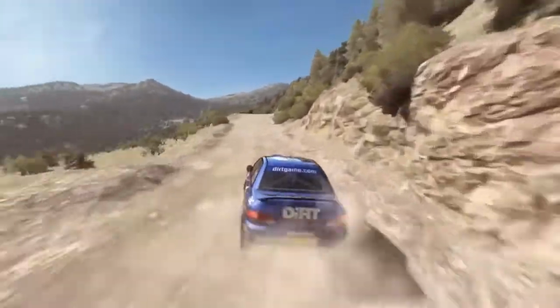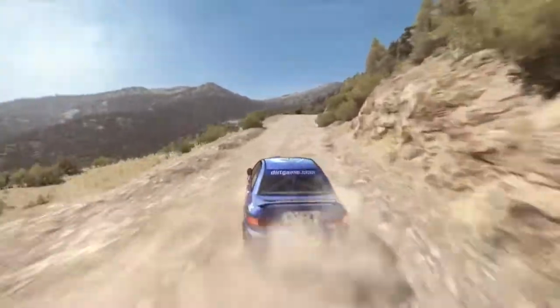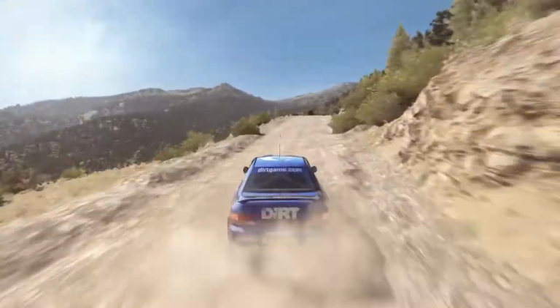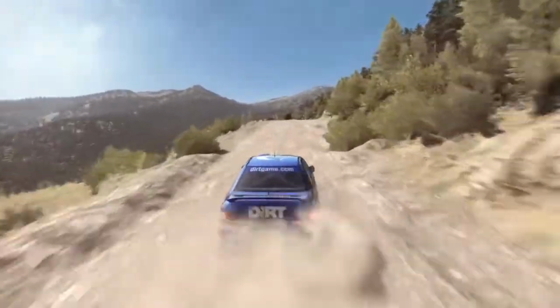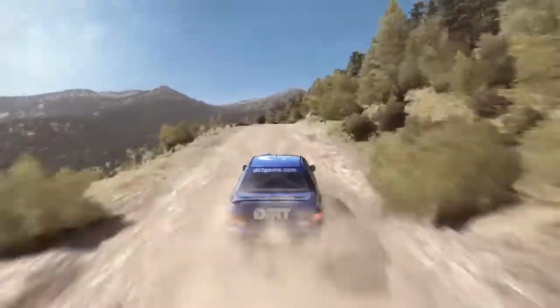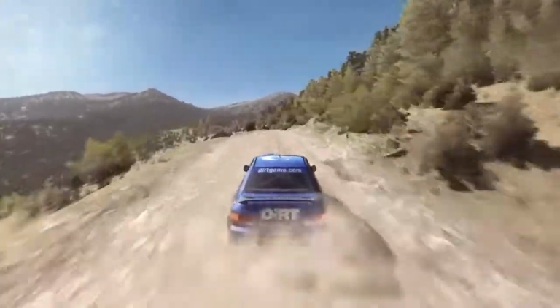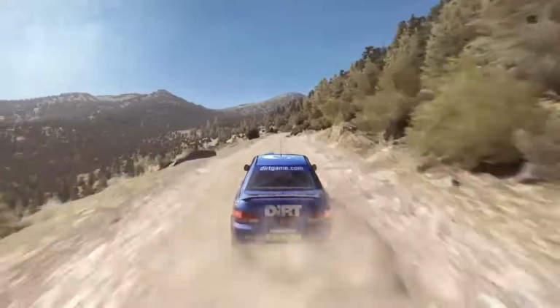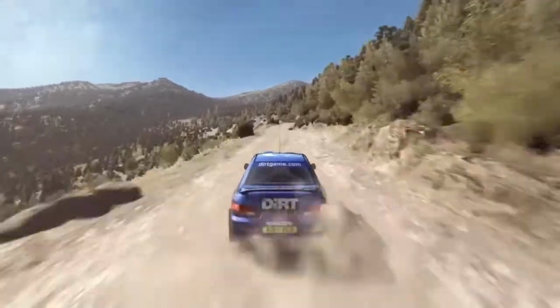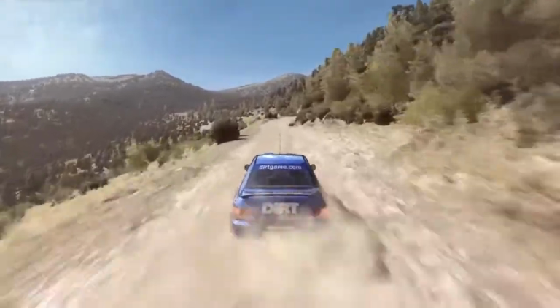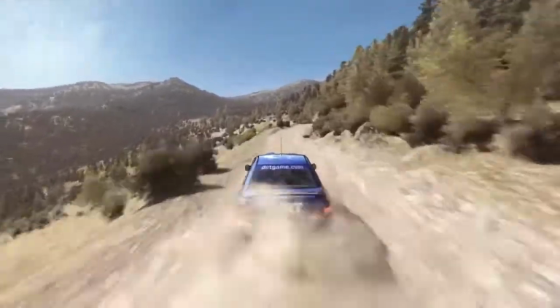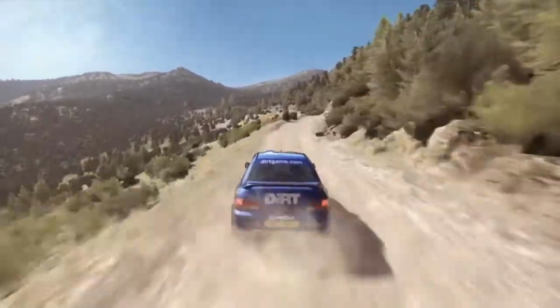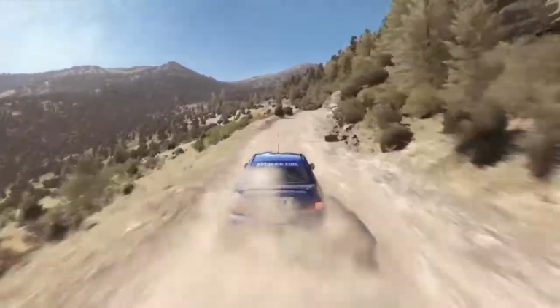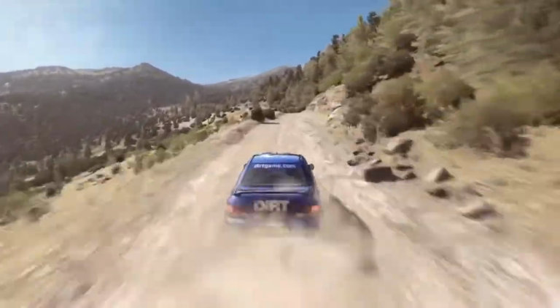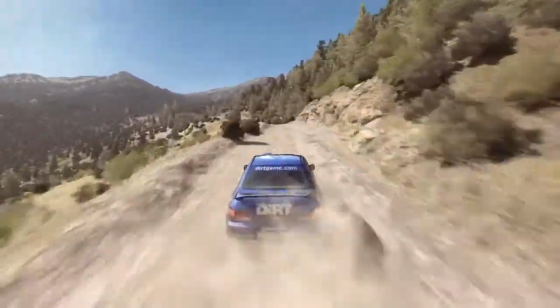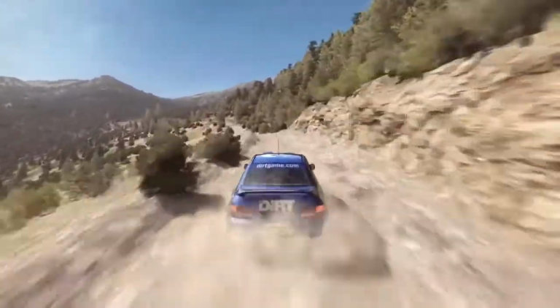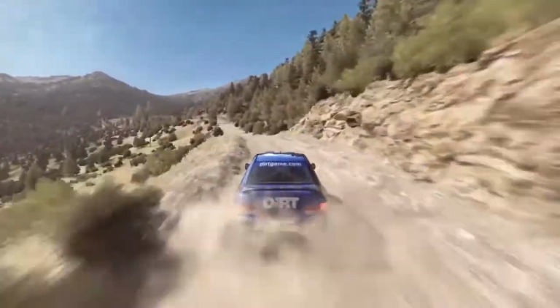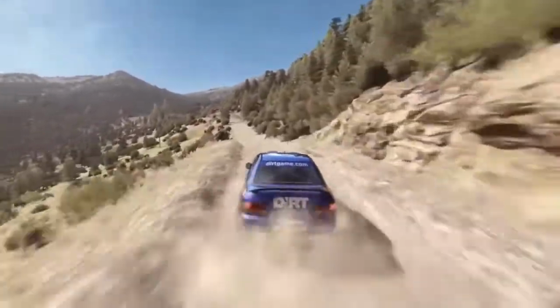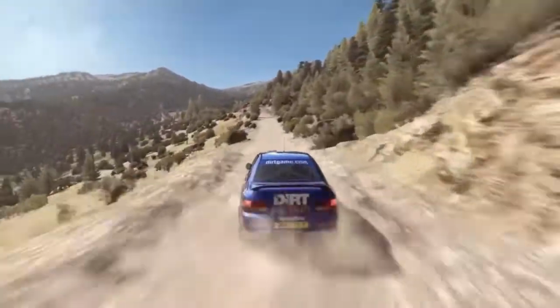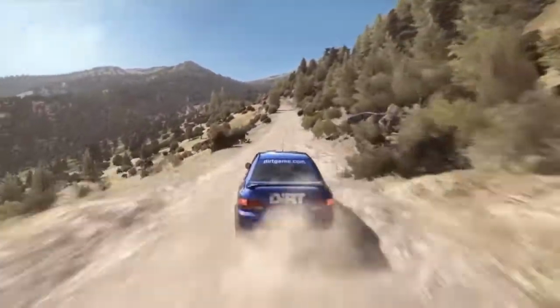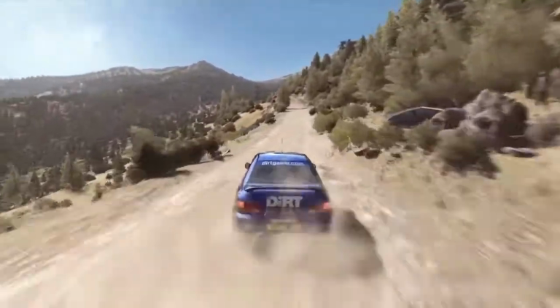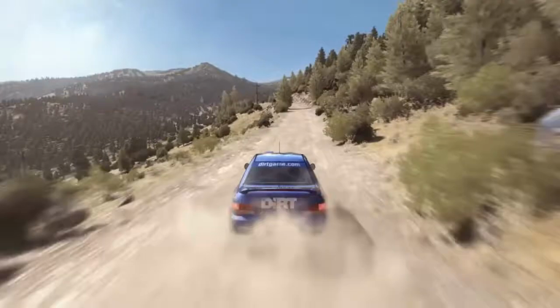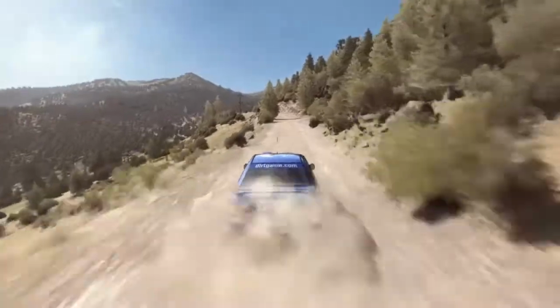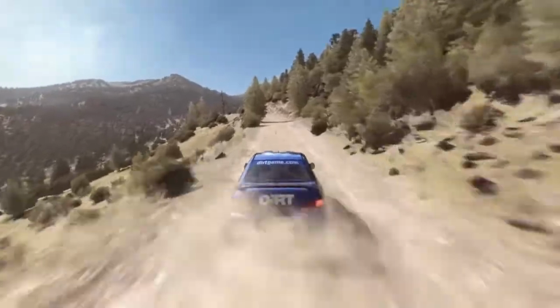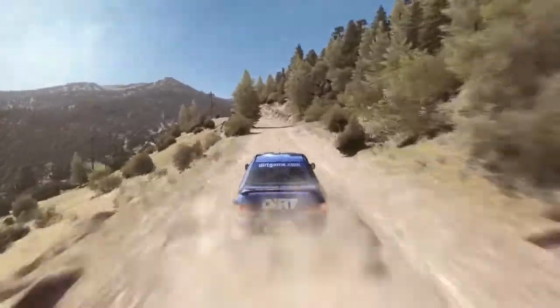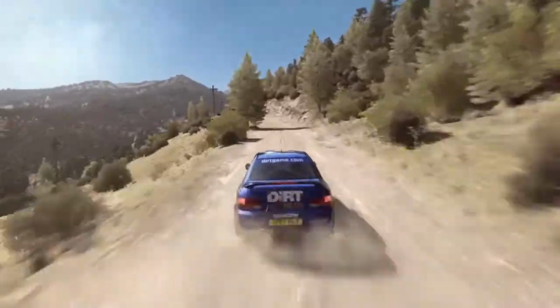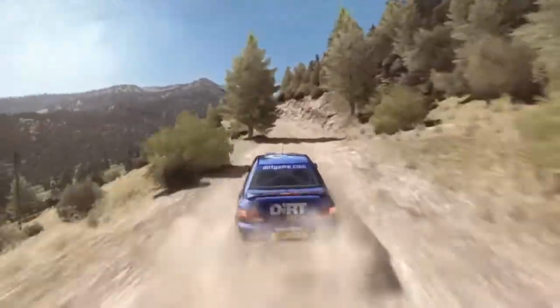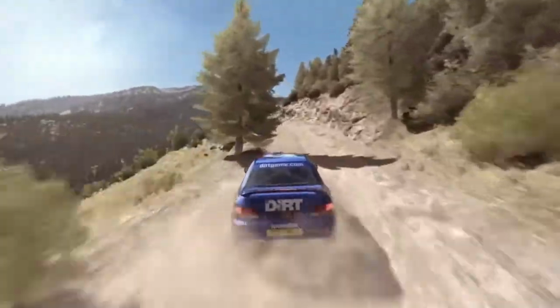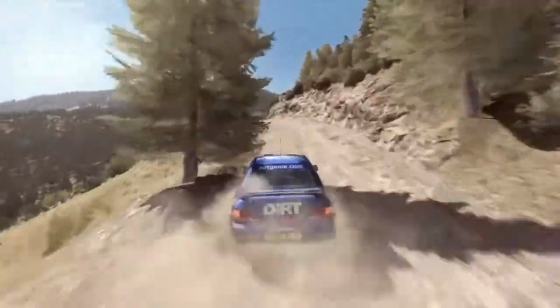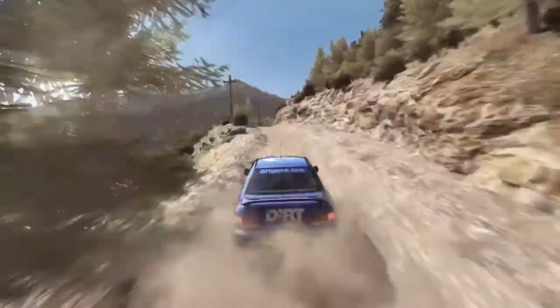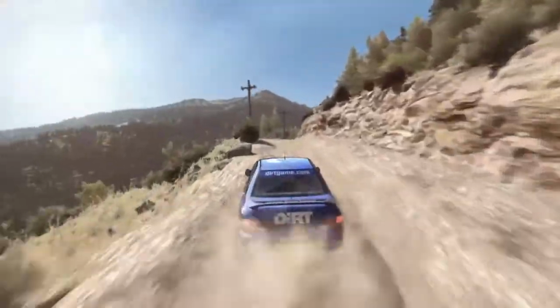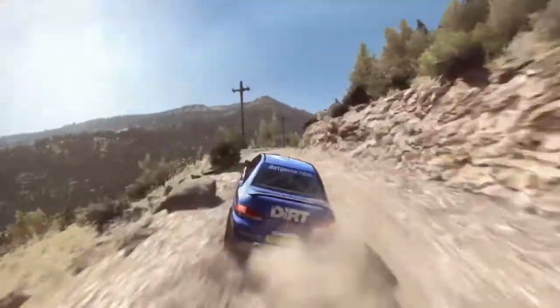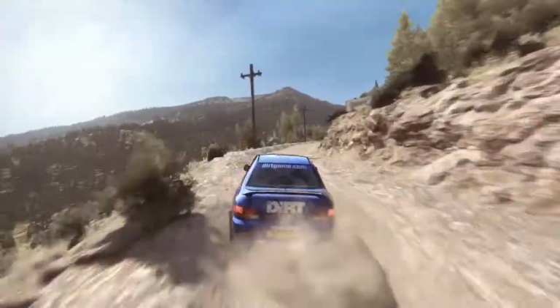Keep mid over 2 crests. Right 6. Left 6, don't cut, 150. Push, narrows left 5, don't cut, bad camber. Right 6, long, 150.